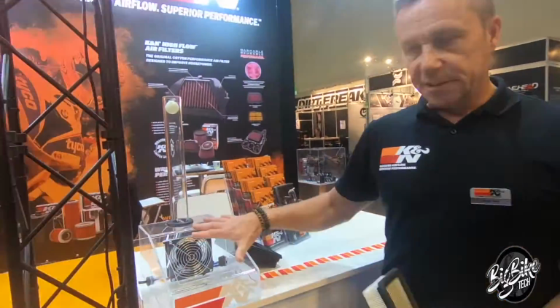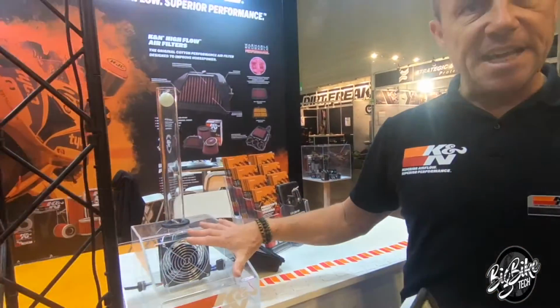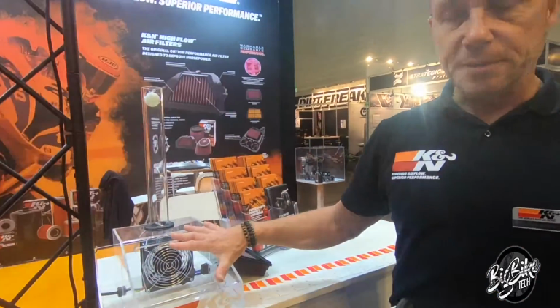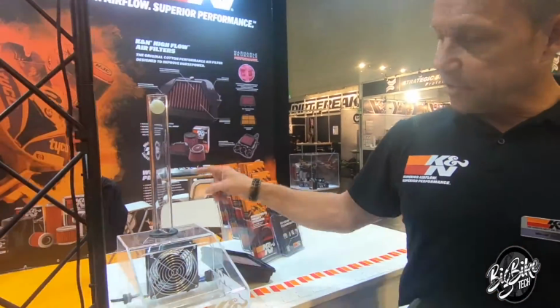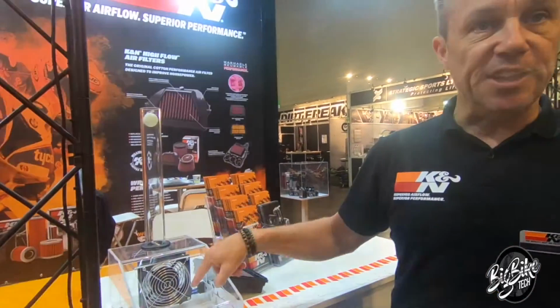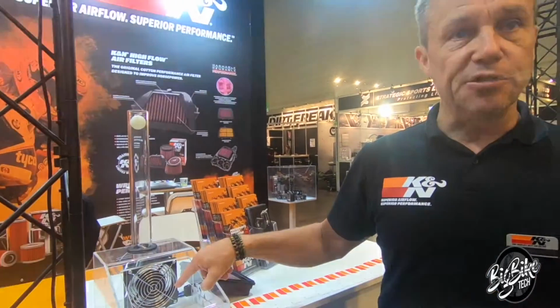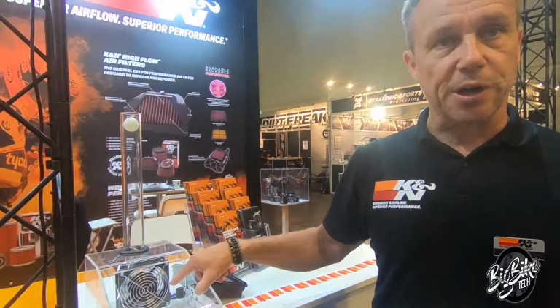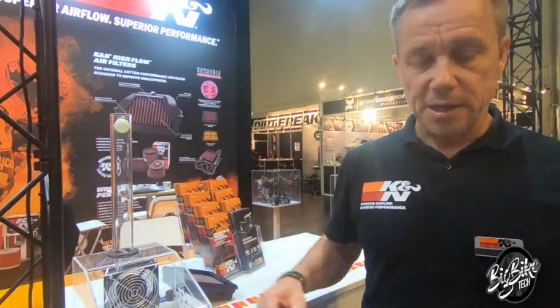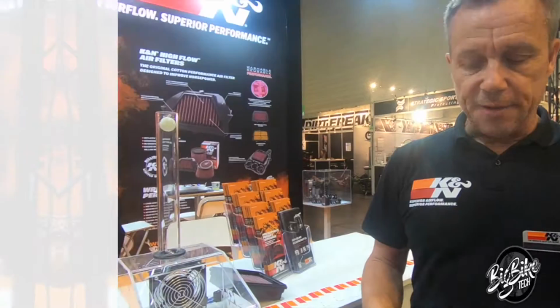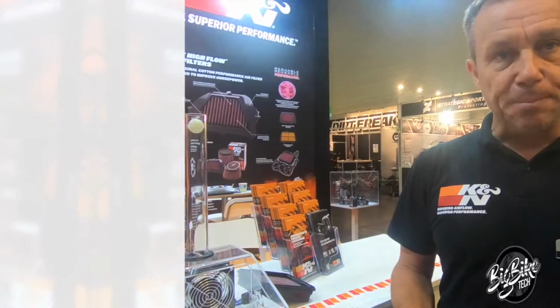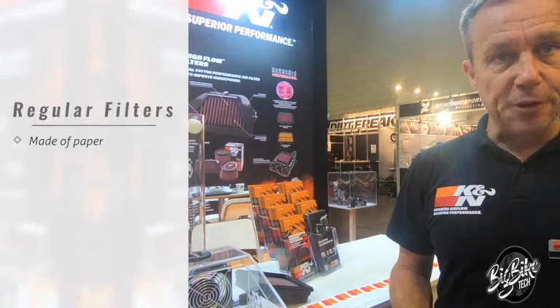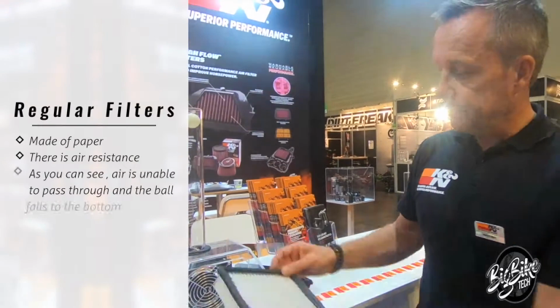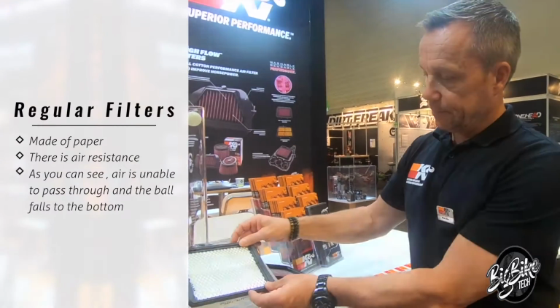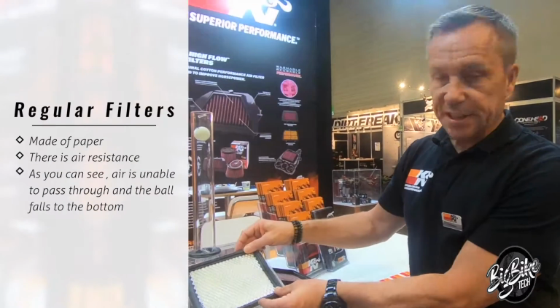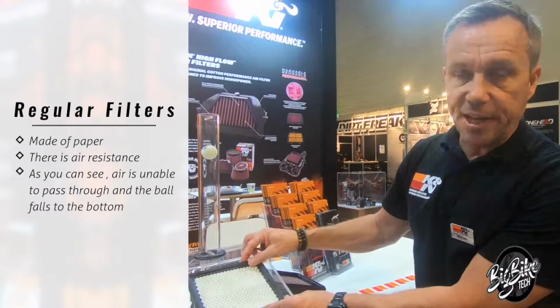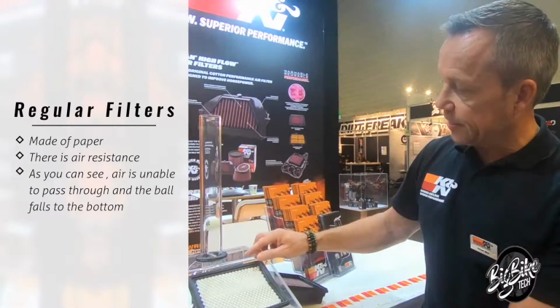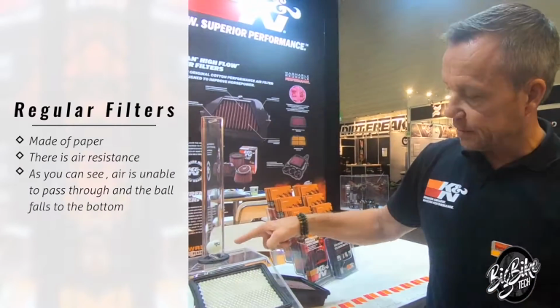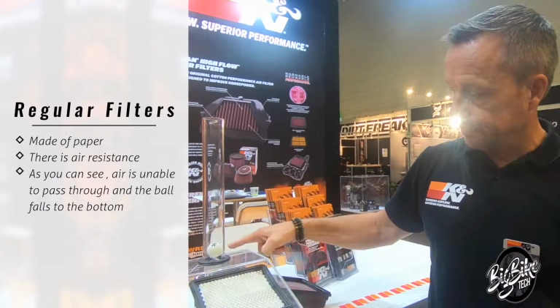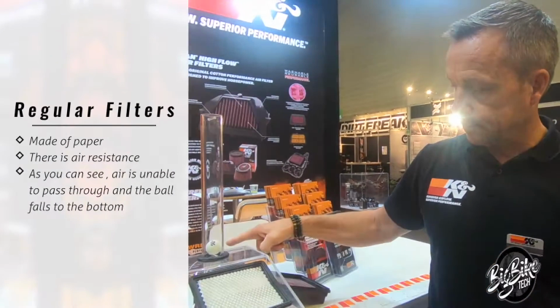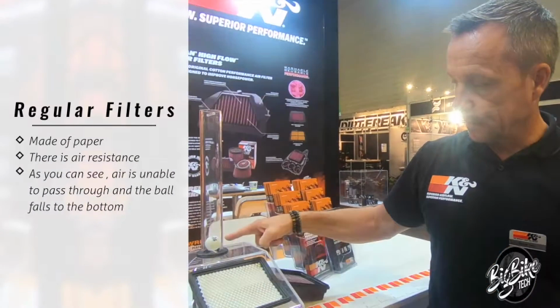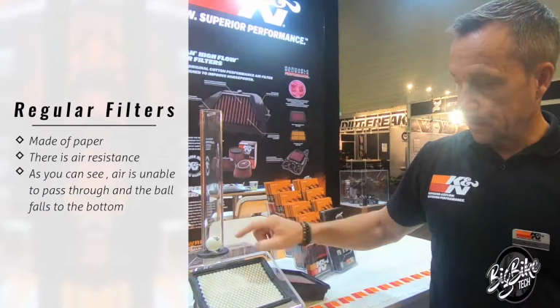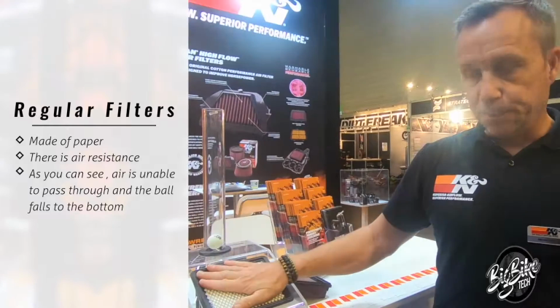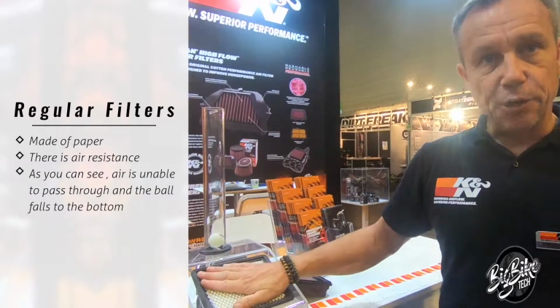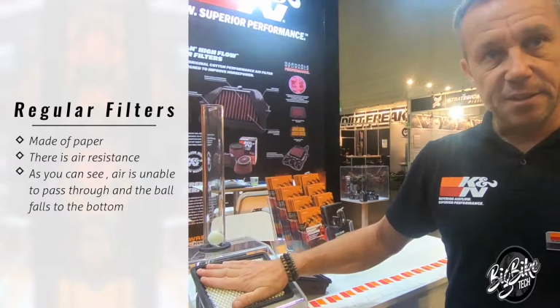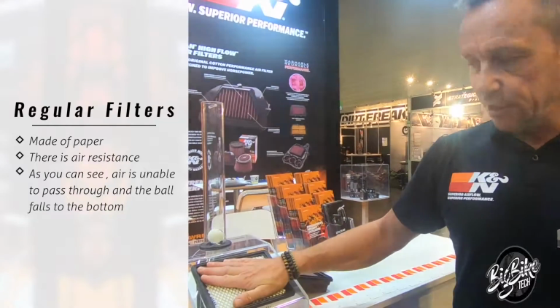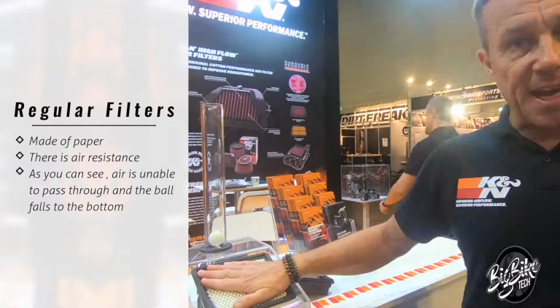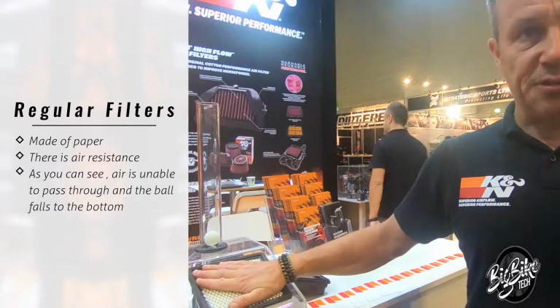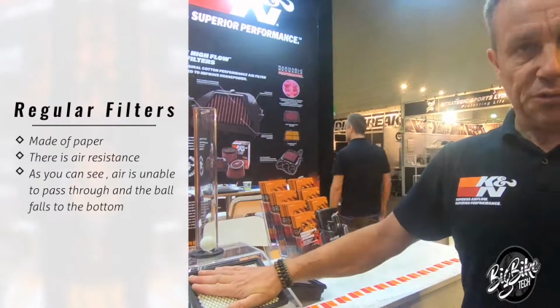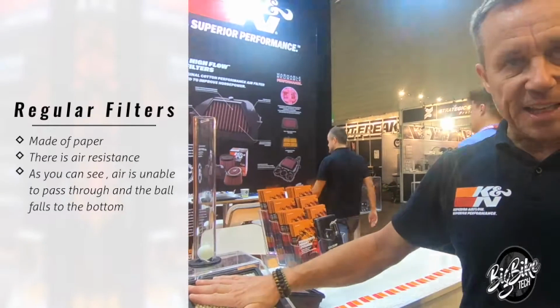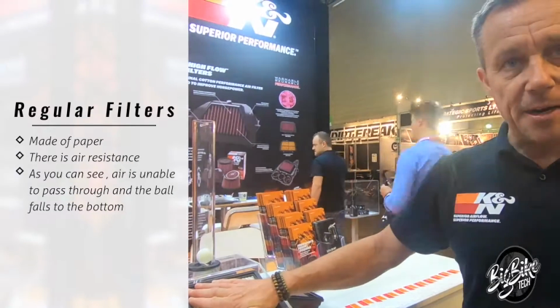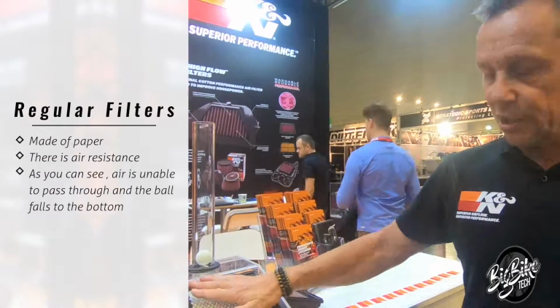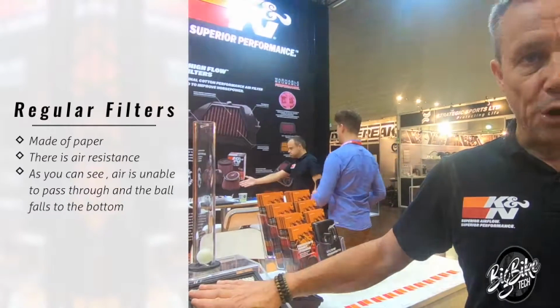This is the engine. The engine needs air to work. If I put a paper filter in, you can see the air resistance — put your hand on it. It tries to get air but it doesn't work.